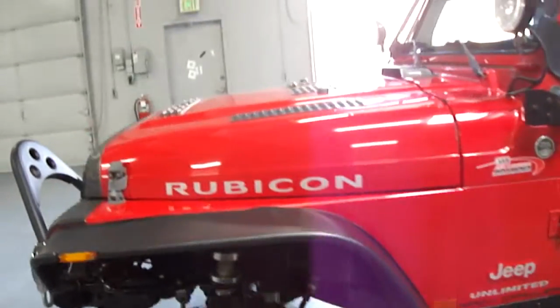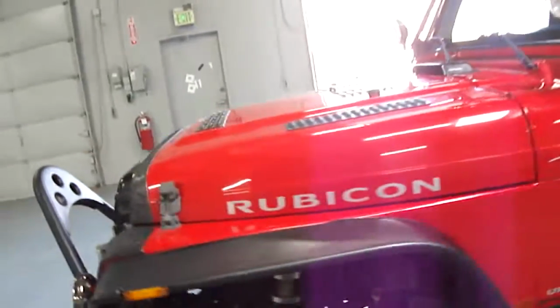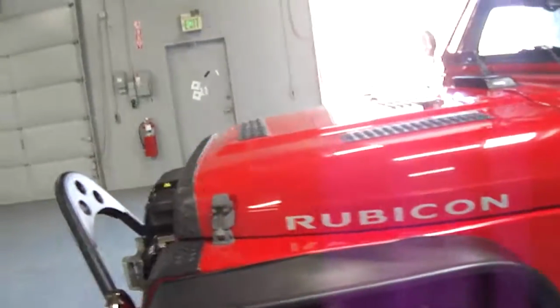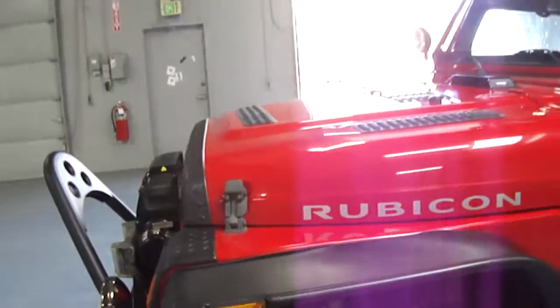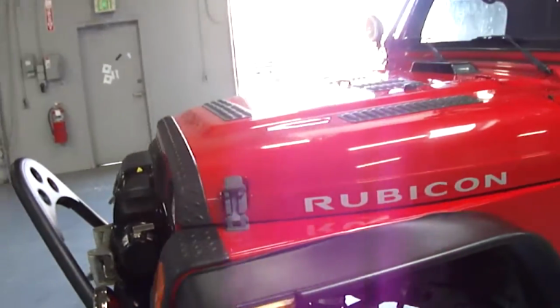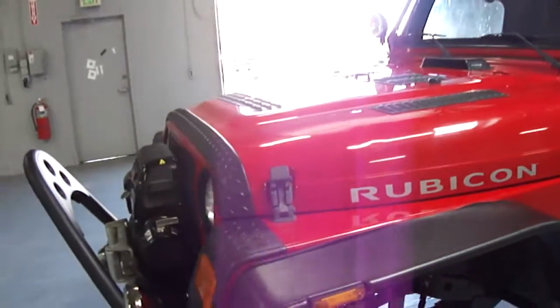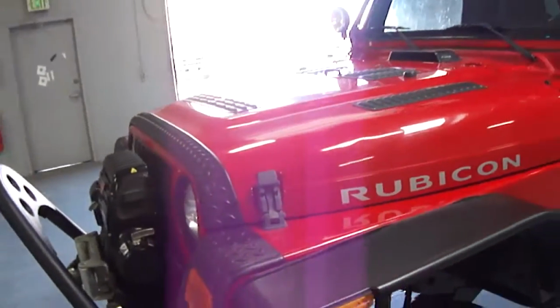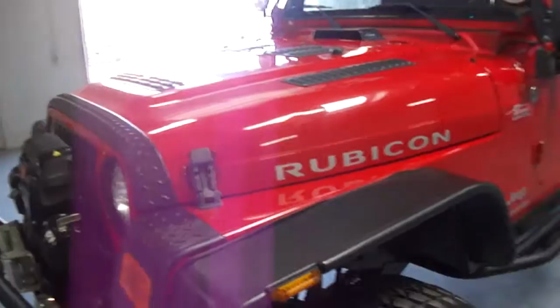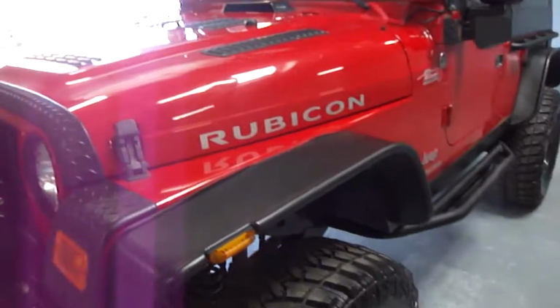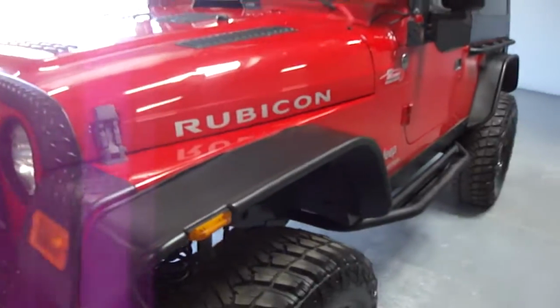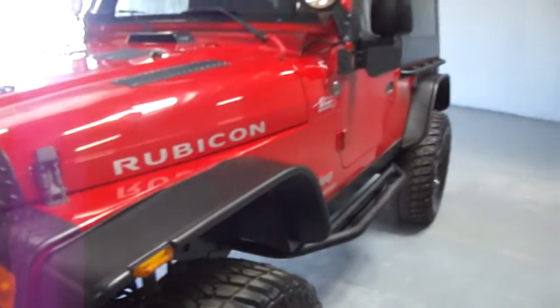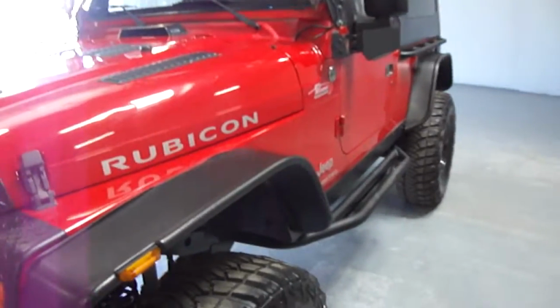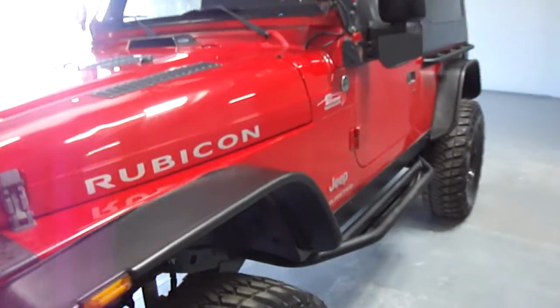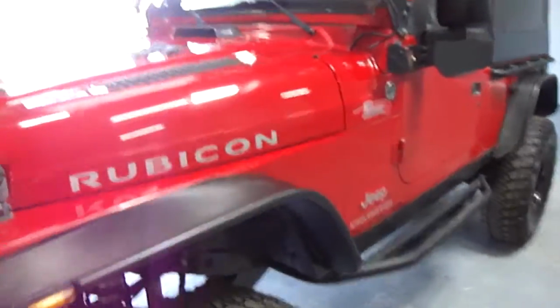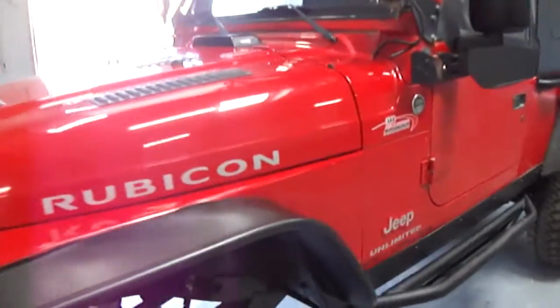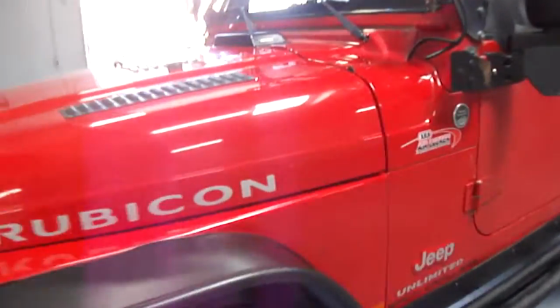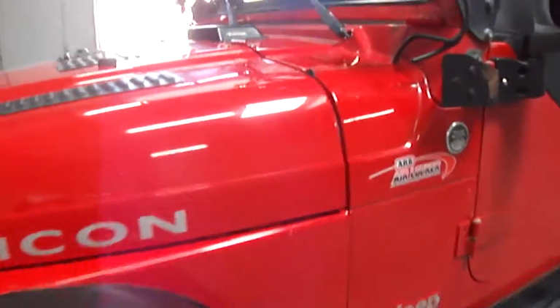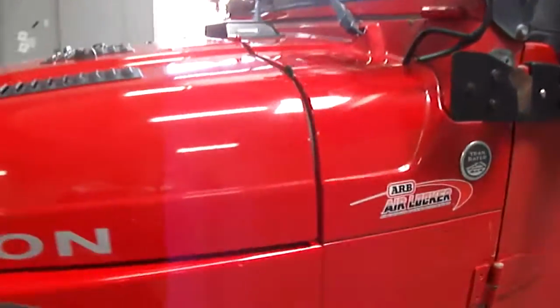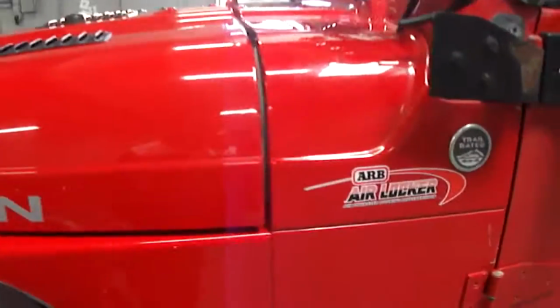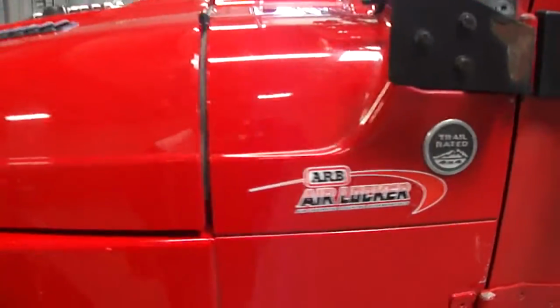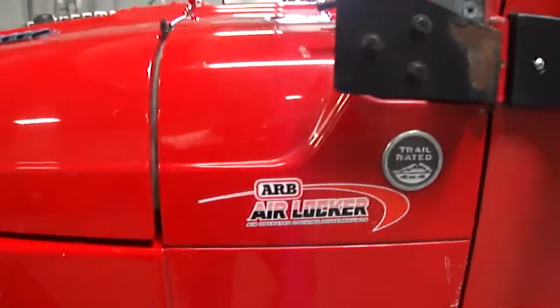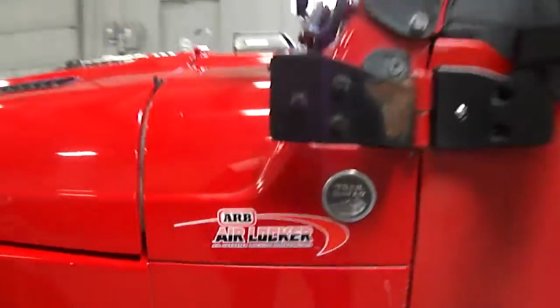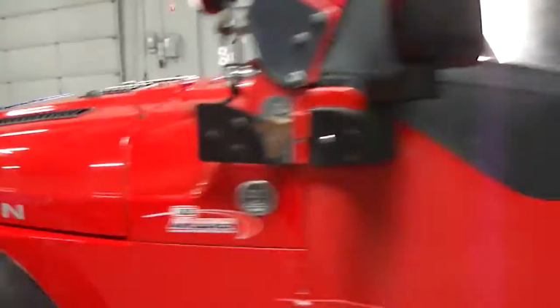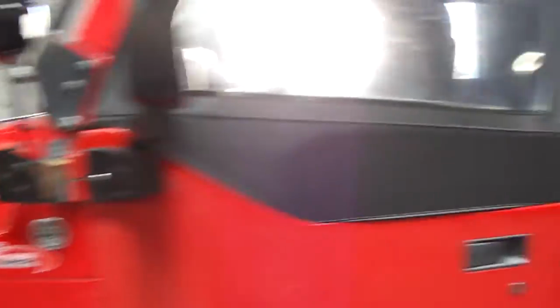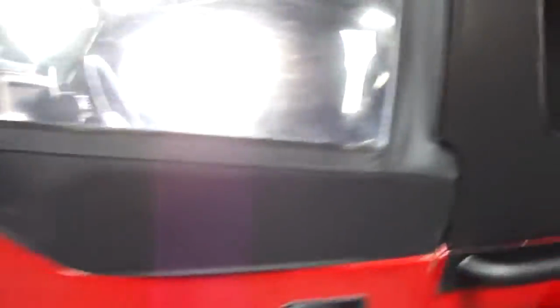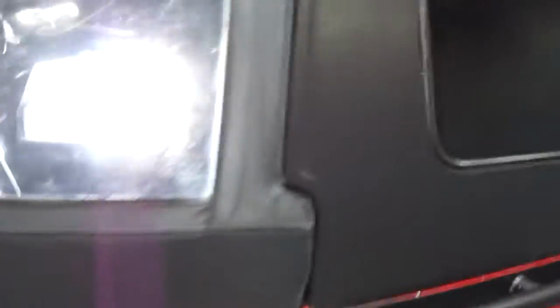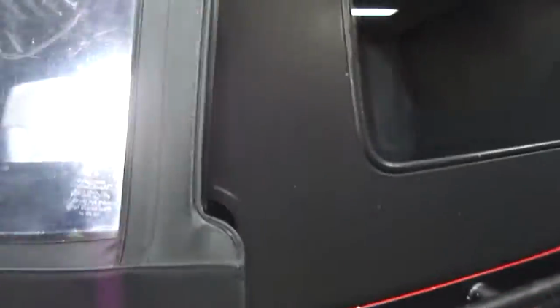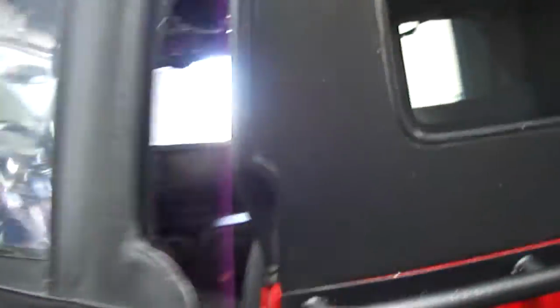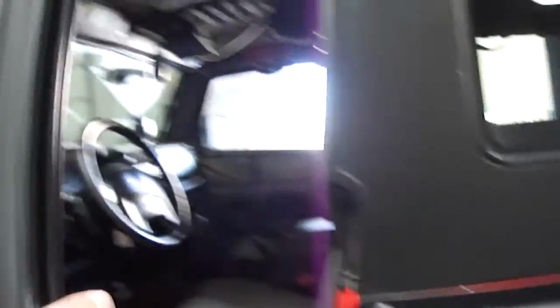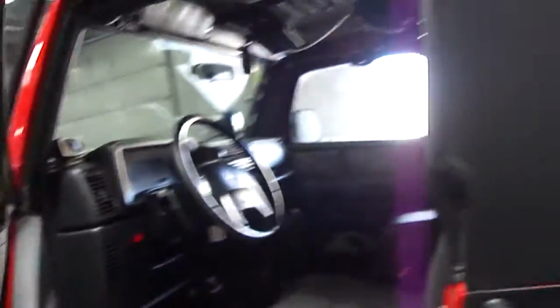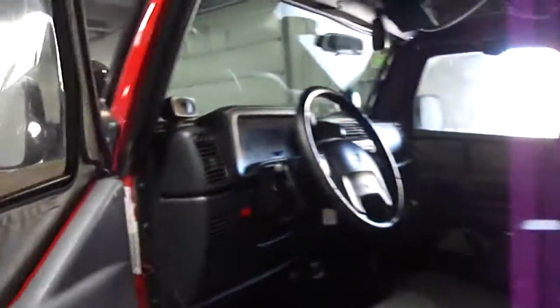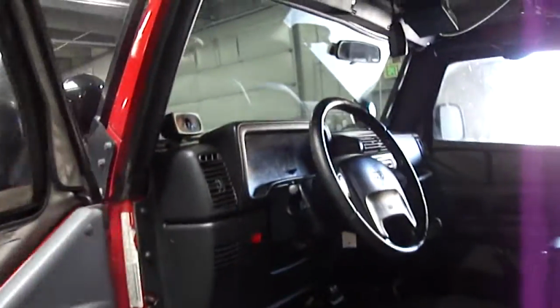The engine only has 81,000 miles and it sounds amazing. Taking as many pictures as I can for the details — it's just got a lot of options.